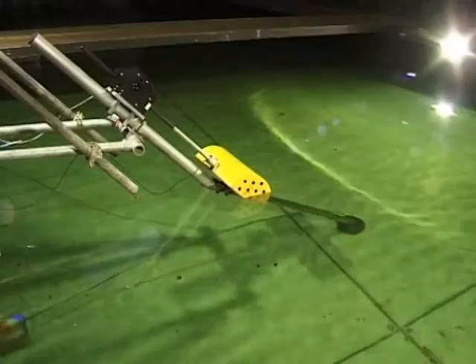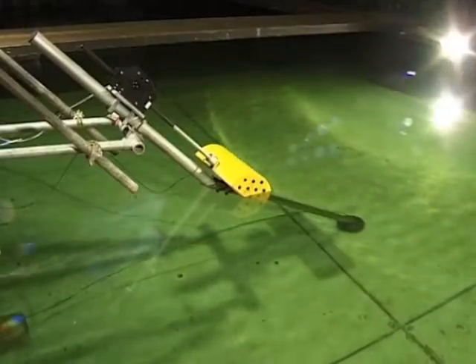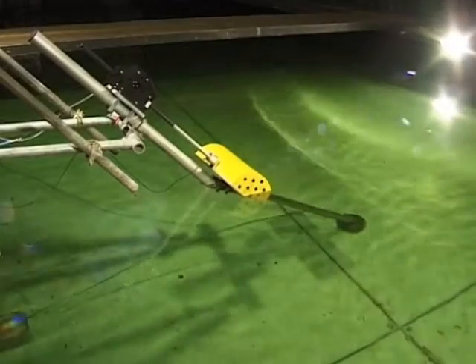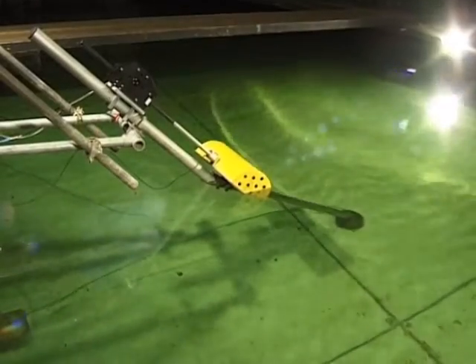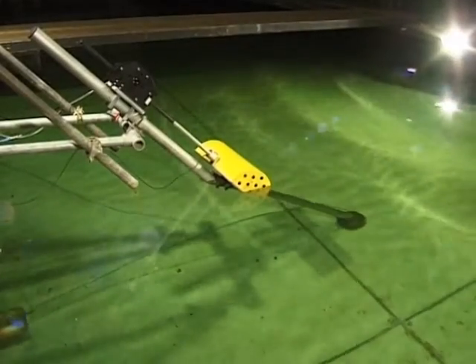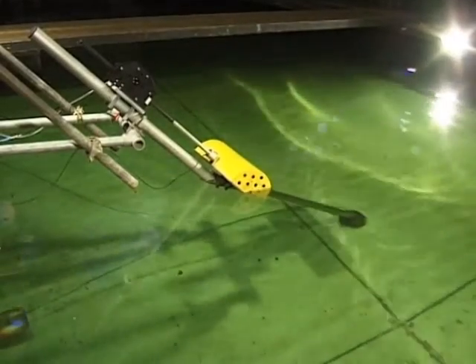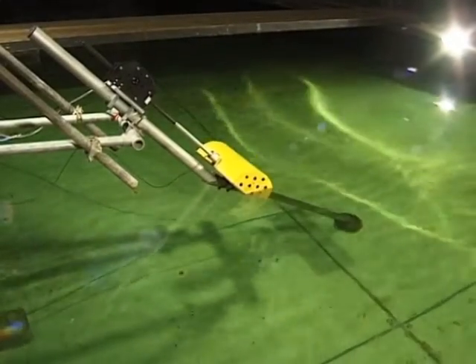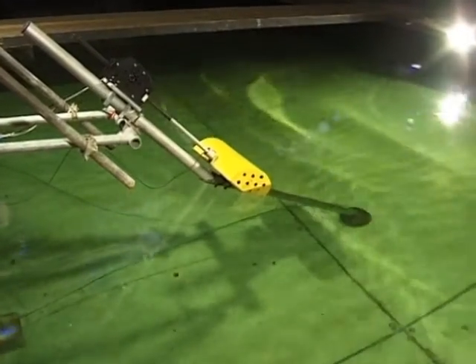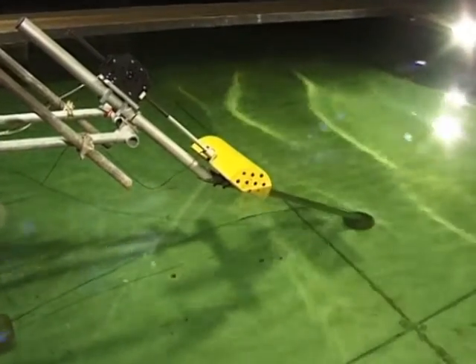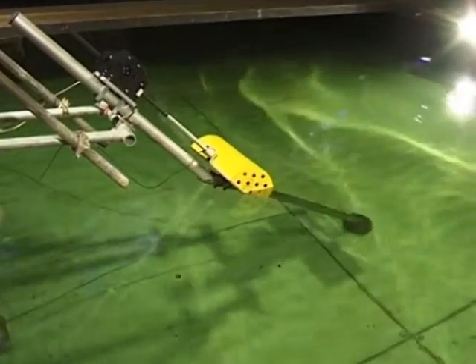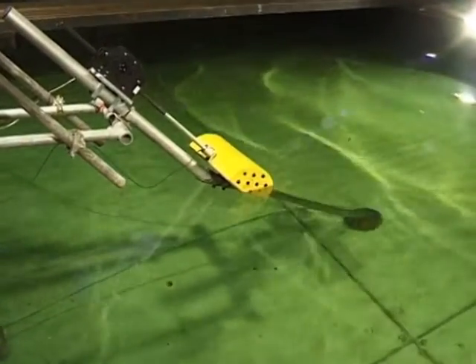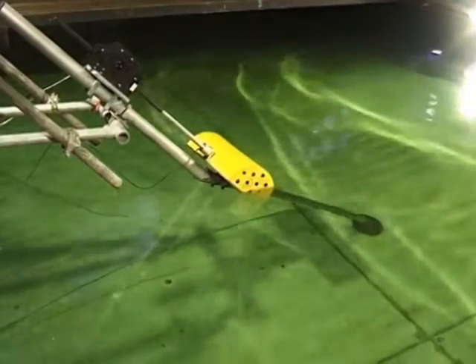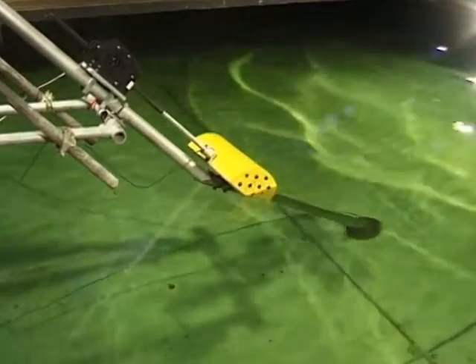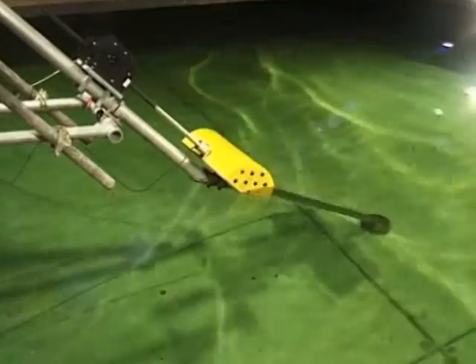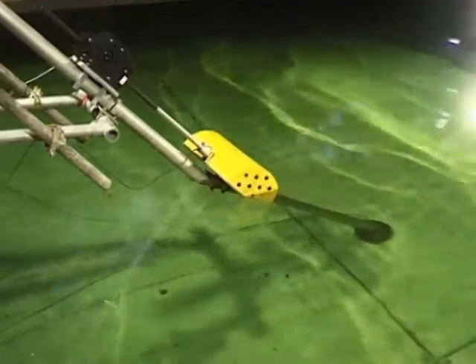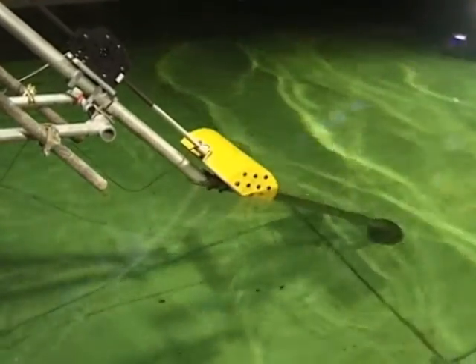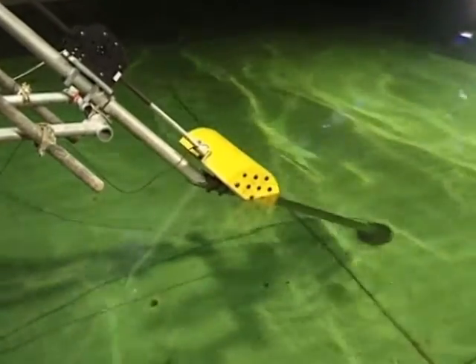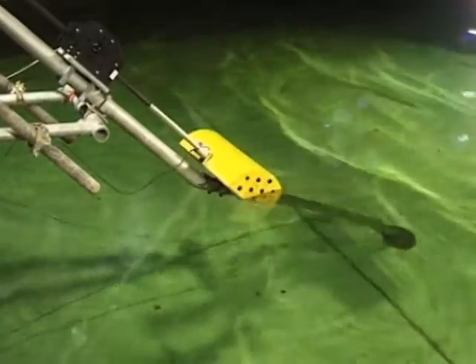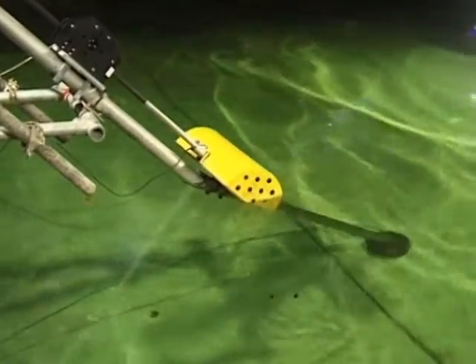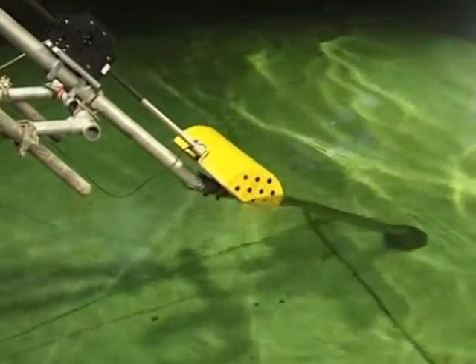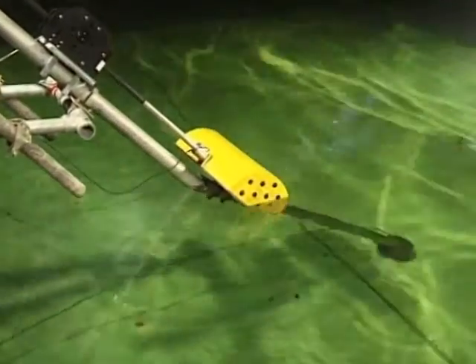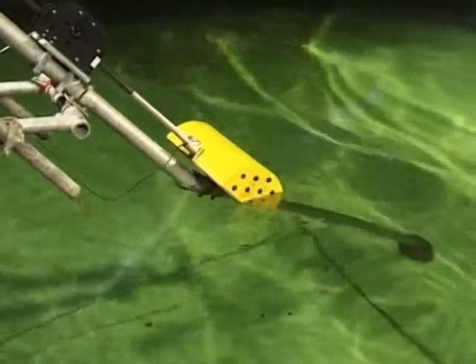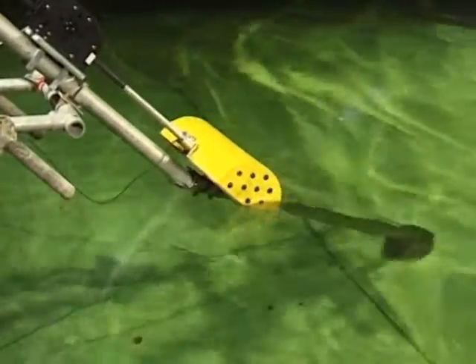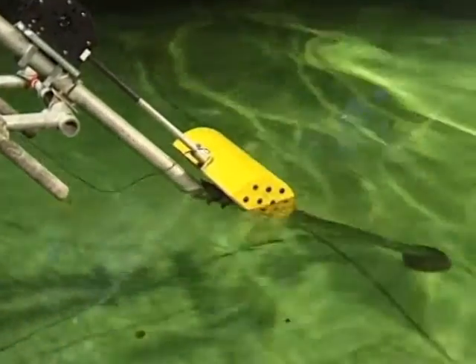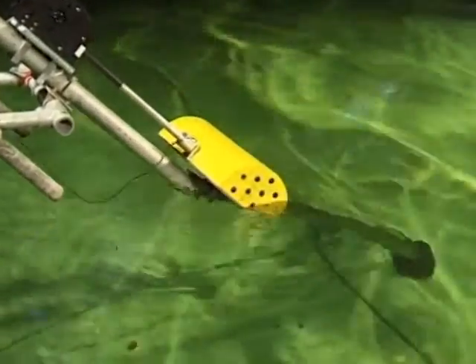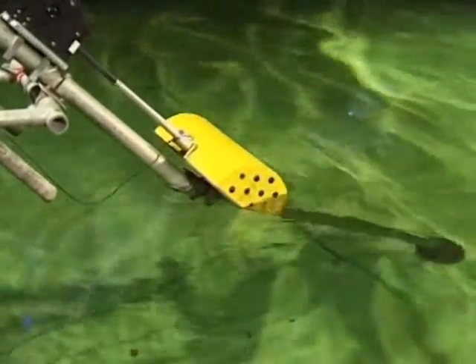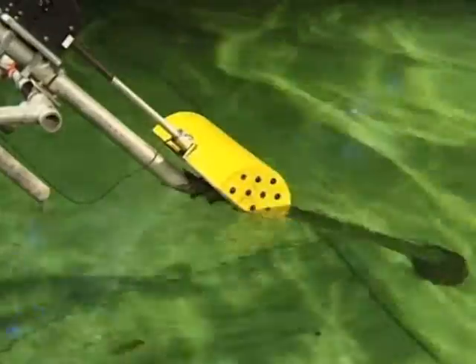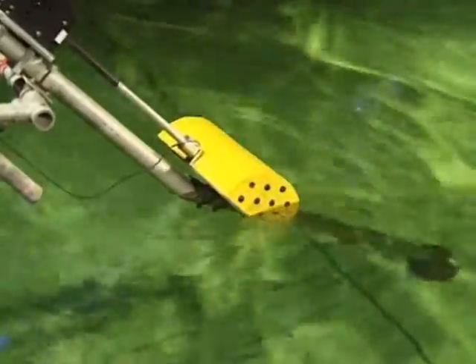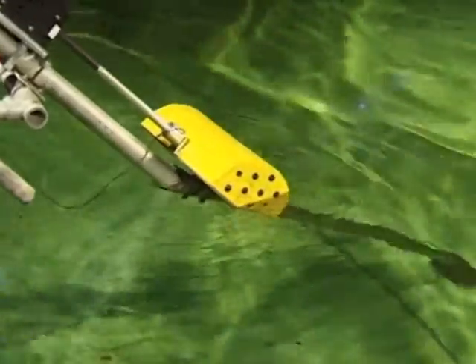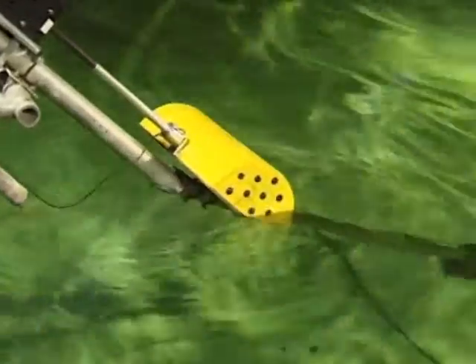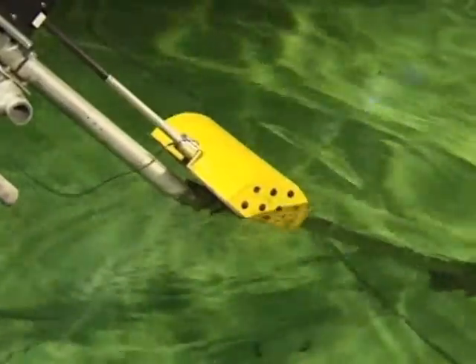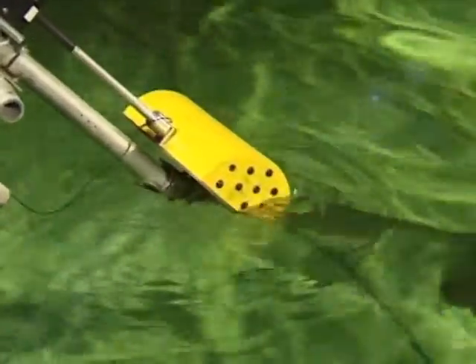Chiopo tested his device in three-dimensional waves like these, as well as in regular long-crested waves. He also used the dynamometer to drive the model in still water to obtain the underlying parameters of his device, the hydrodynamic characteristics.